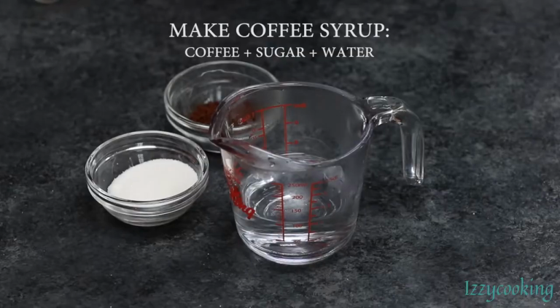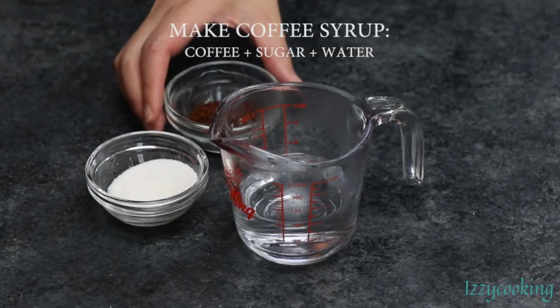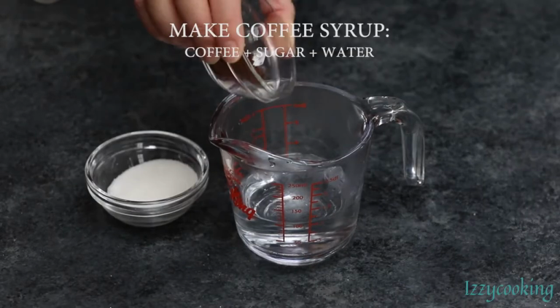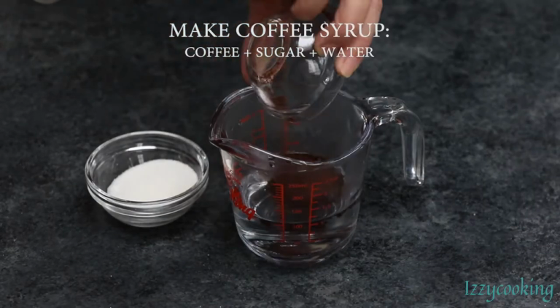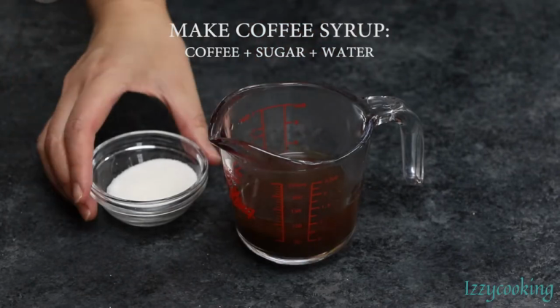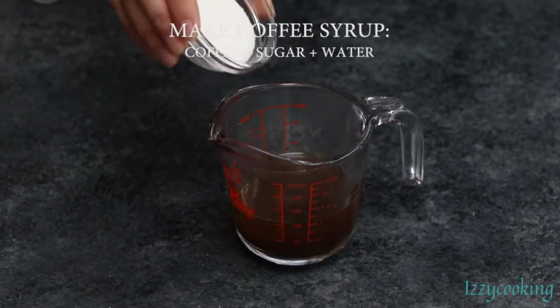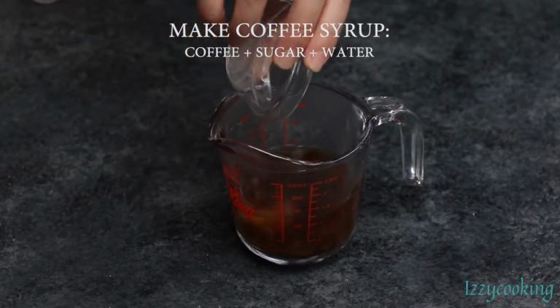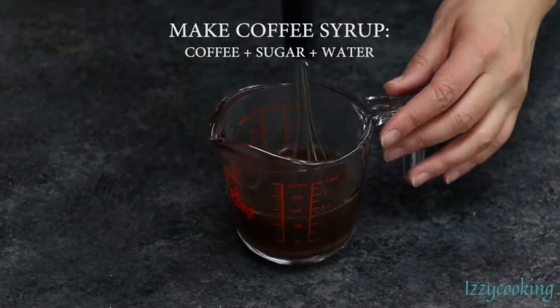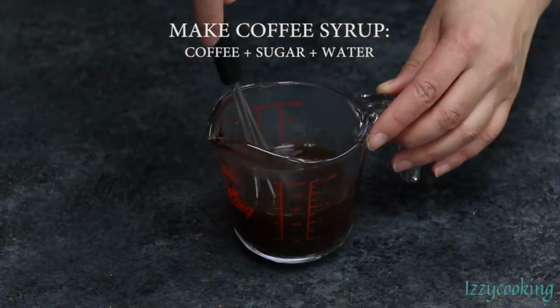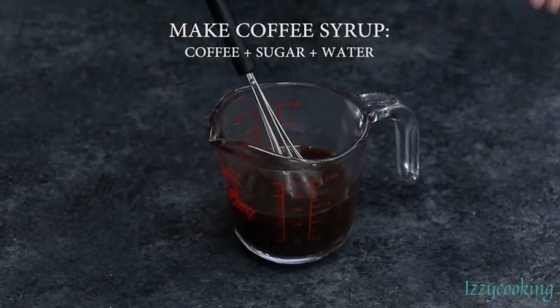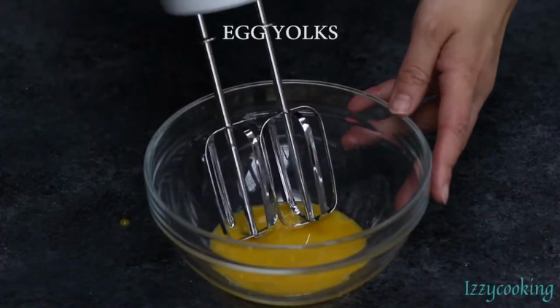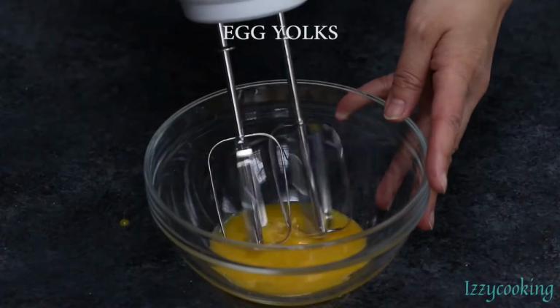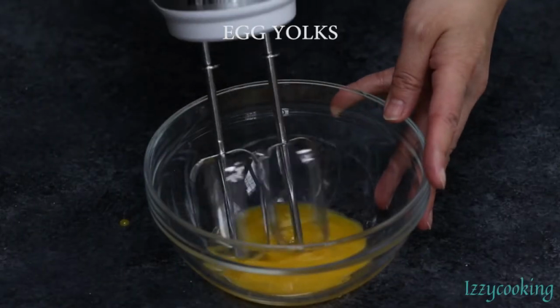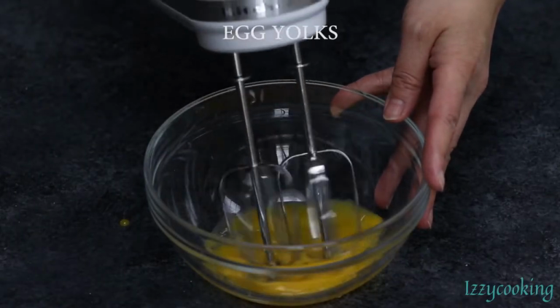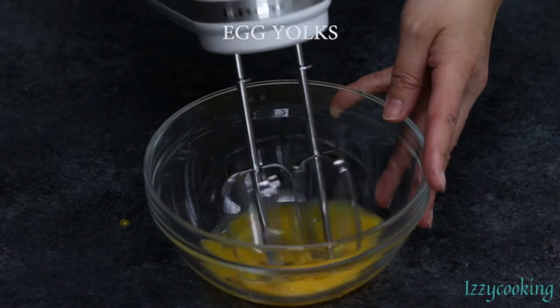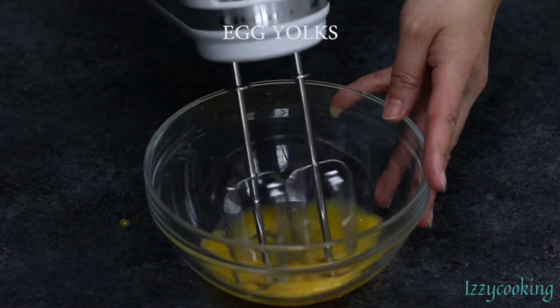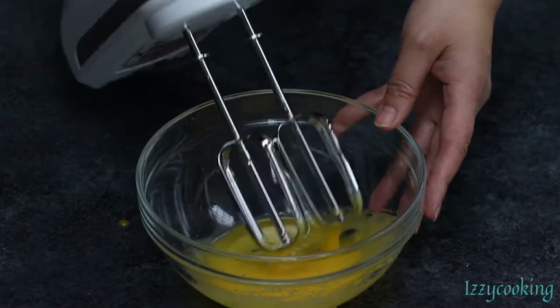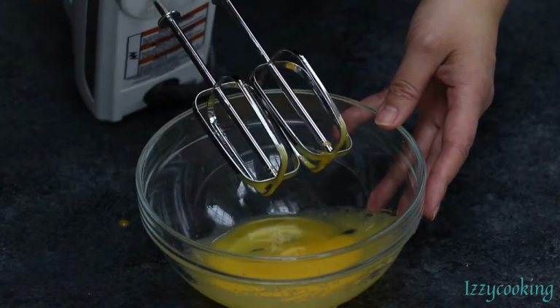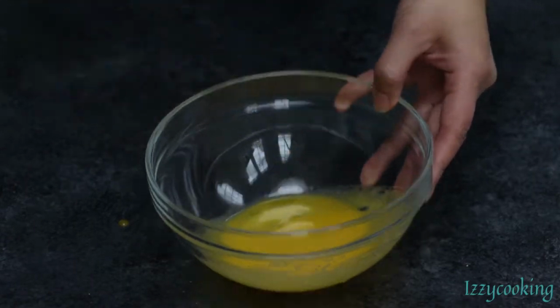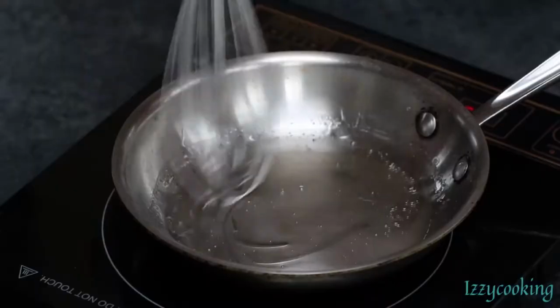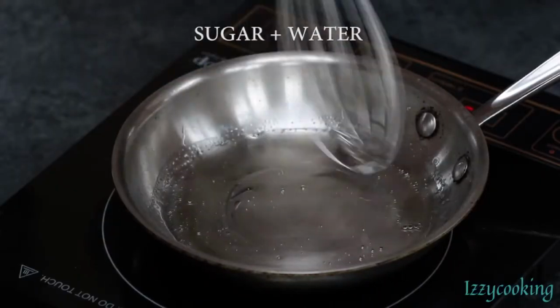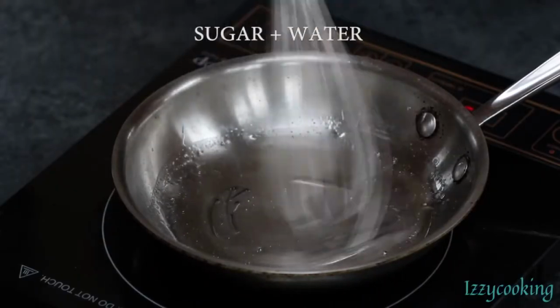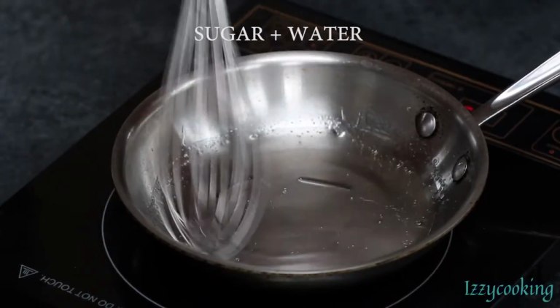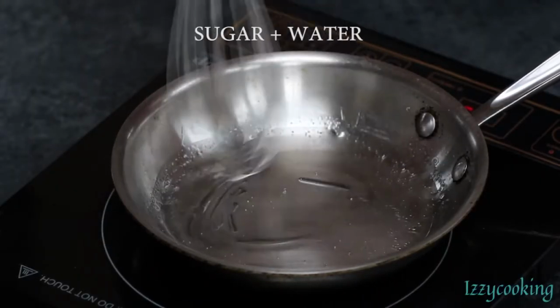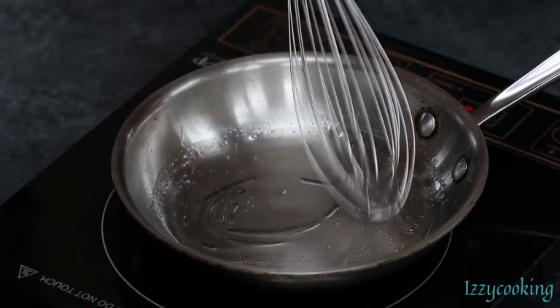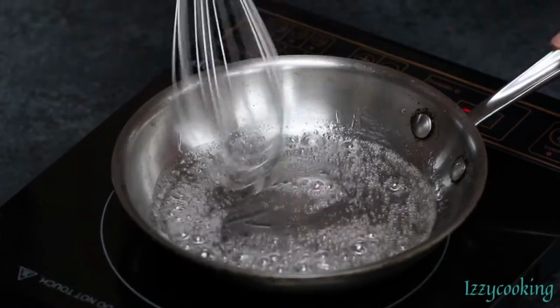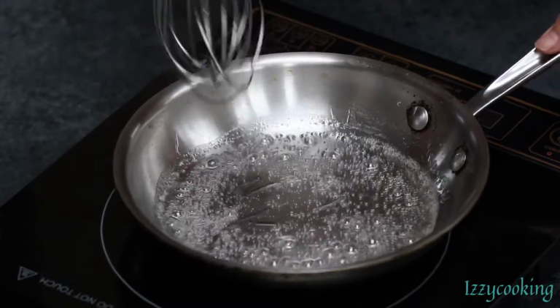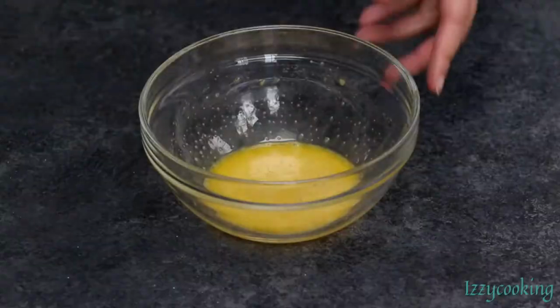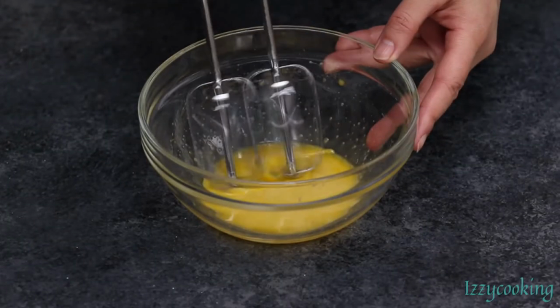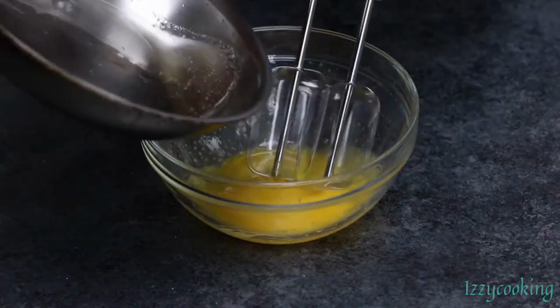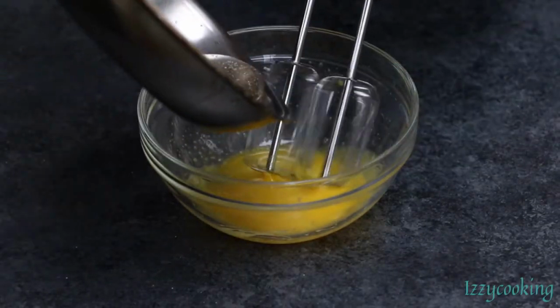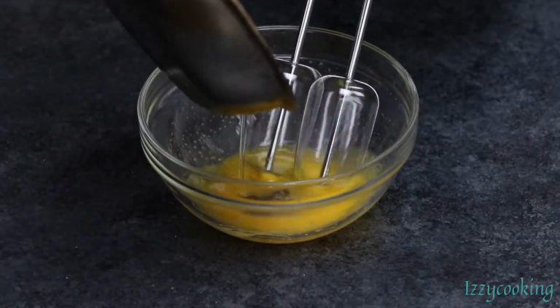Add coffee and sugar into hot water and whisk to dissolve. Beat egg yolks until creamy, then combine sugar and water in a small saucepan and pour it over the creamy egg yolks and mix.